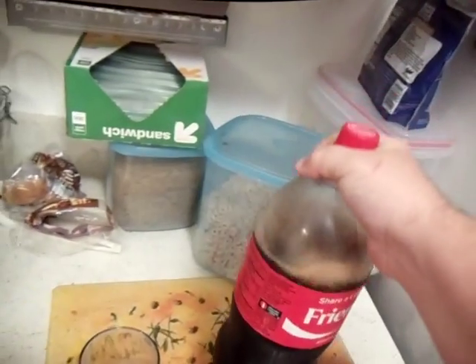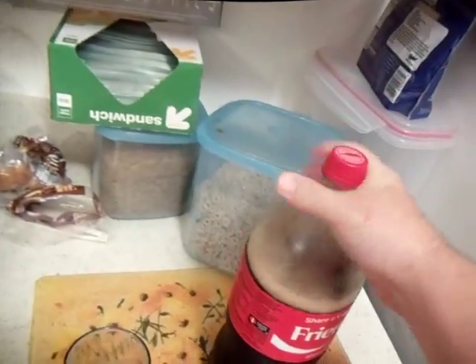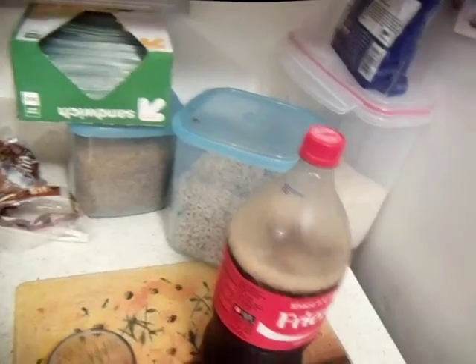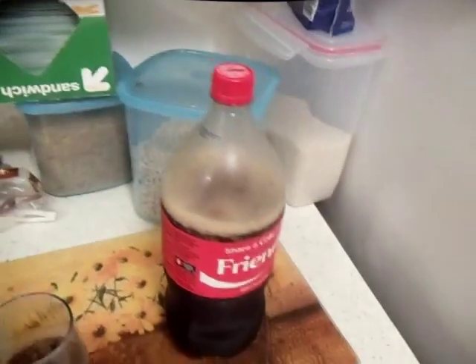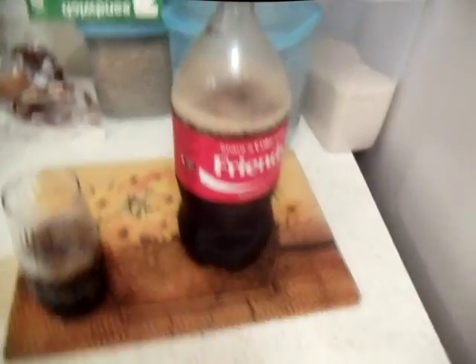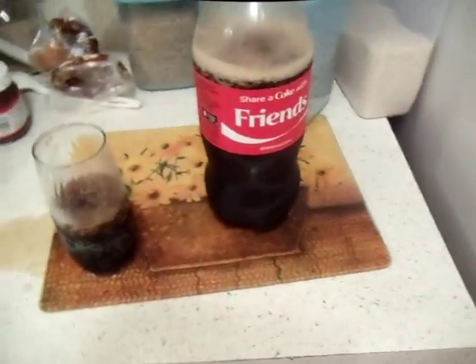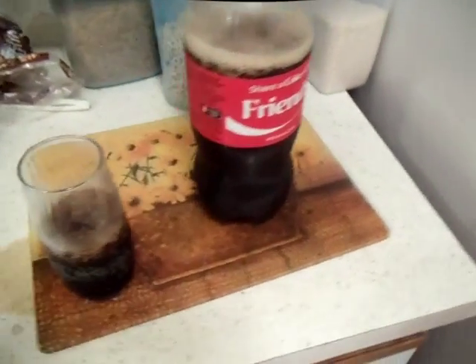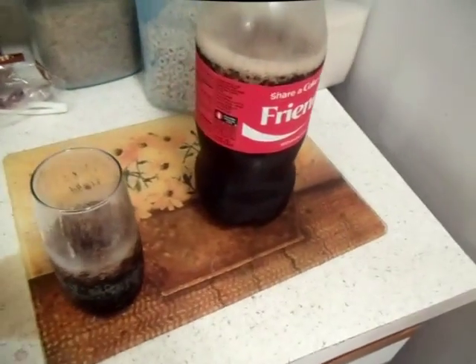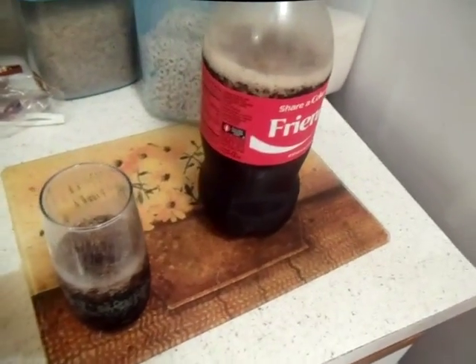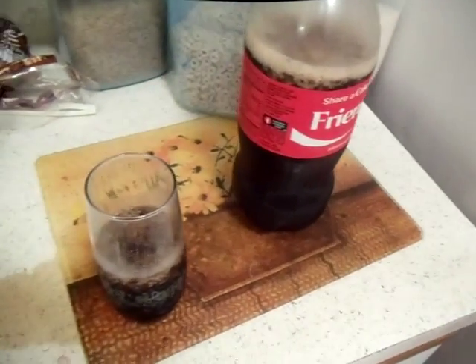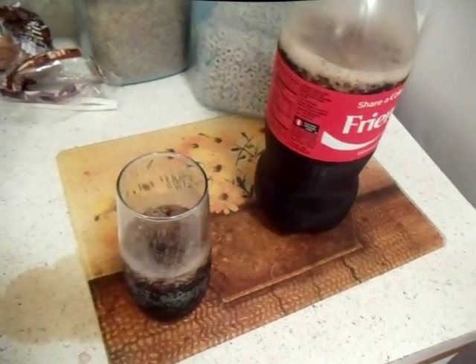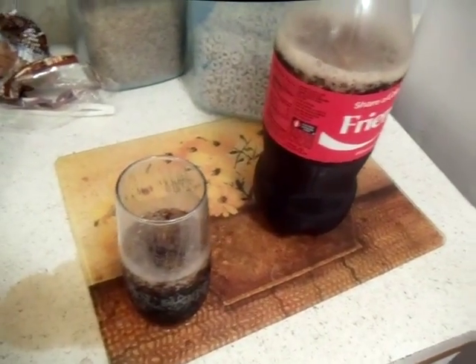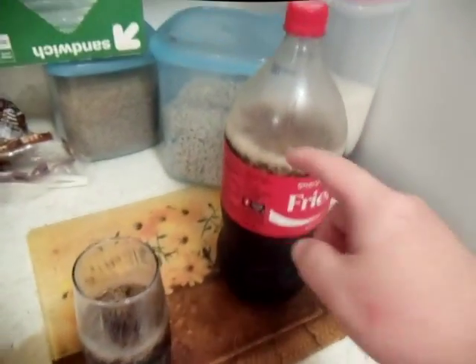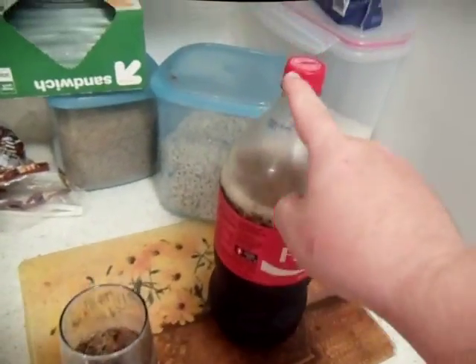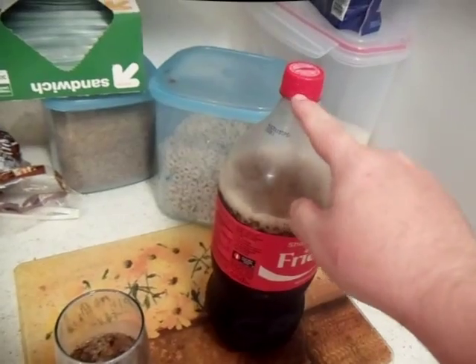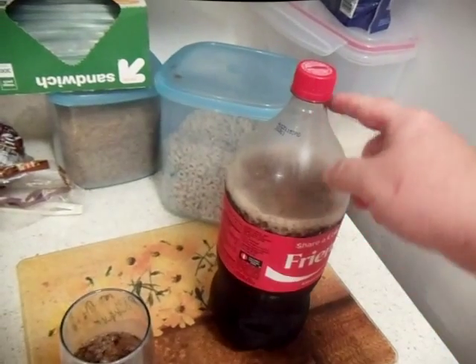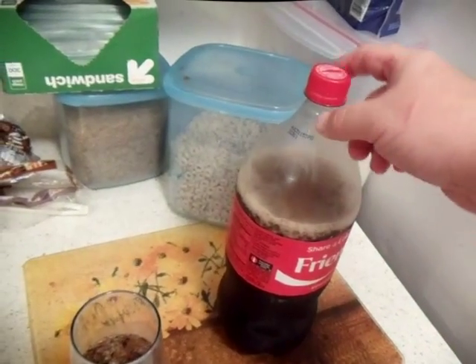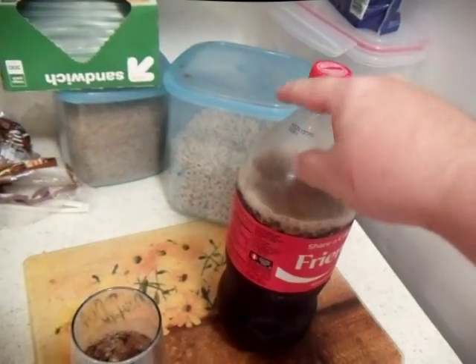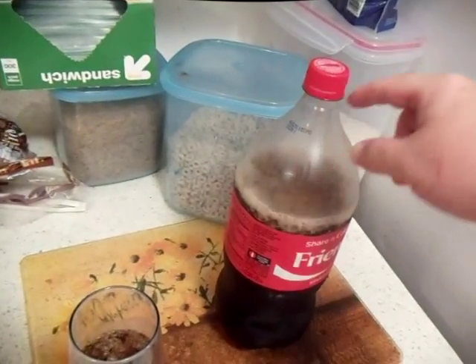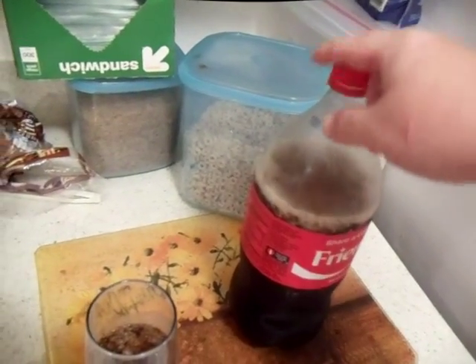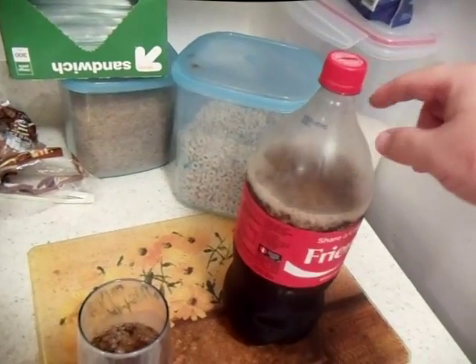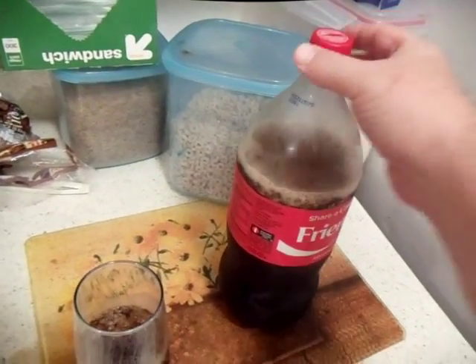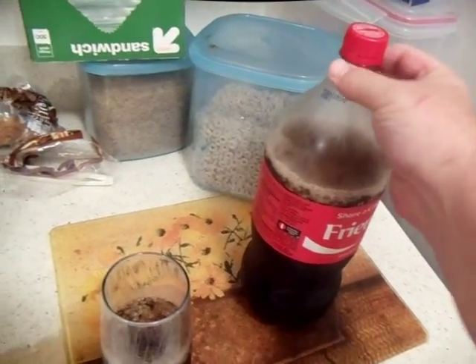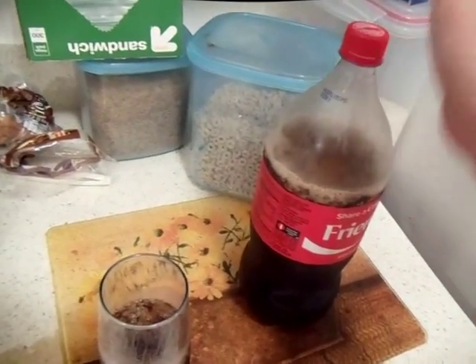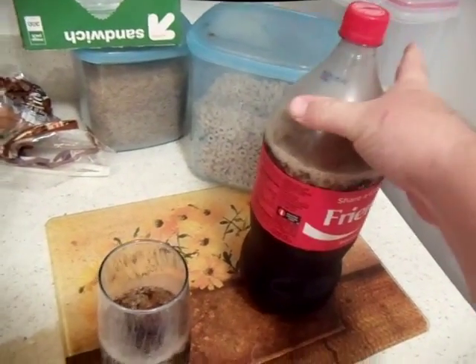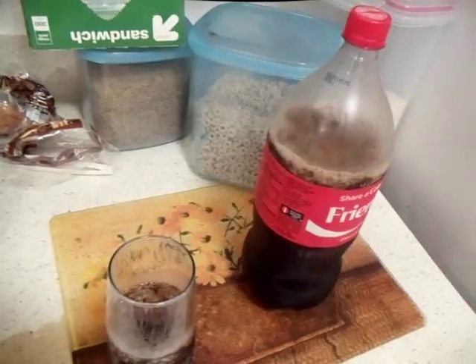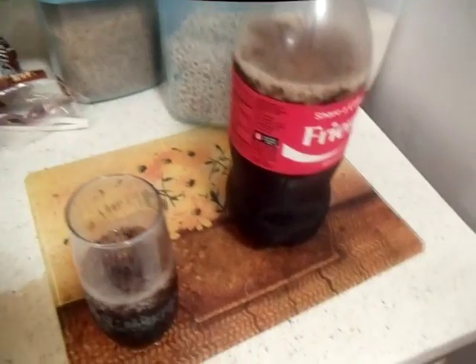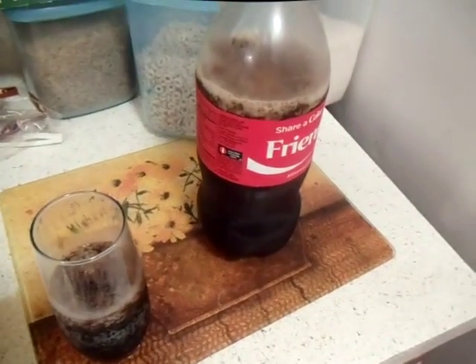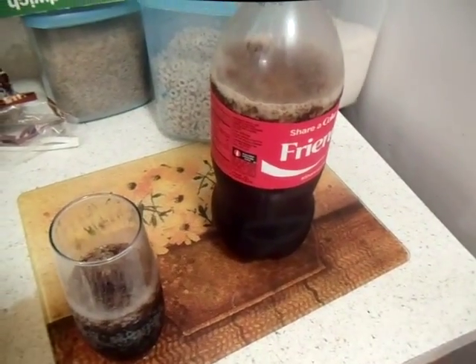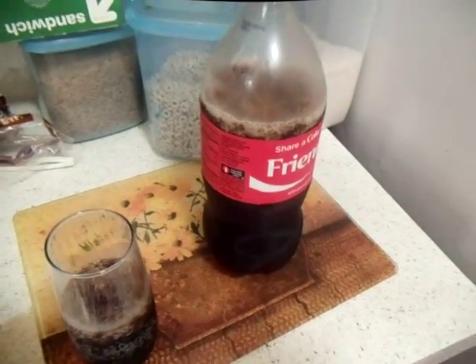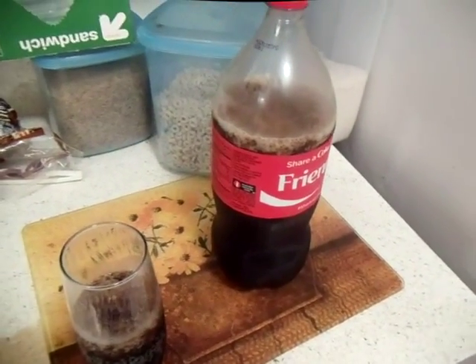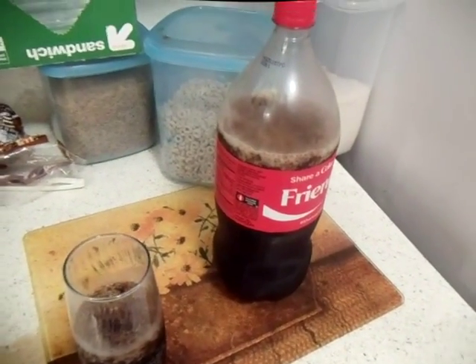That will preserve your soda from going flat. What it does is the soda, when you do that, it seals up at the cap so air can't come into it. Thanks for watching.